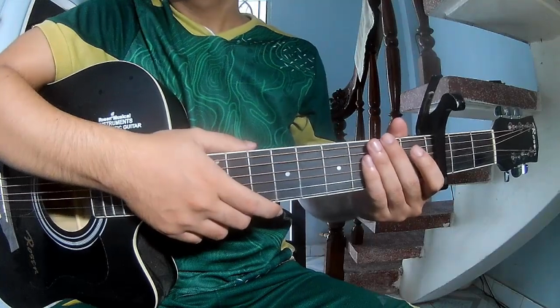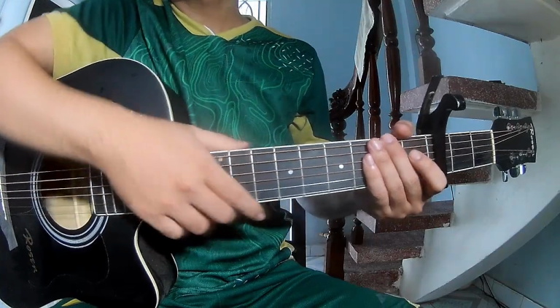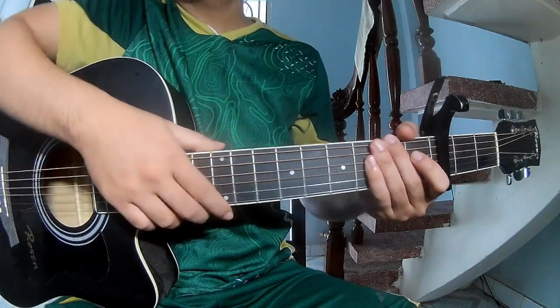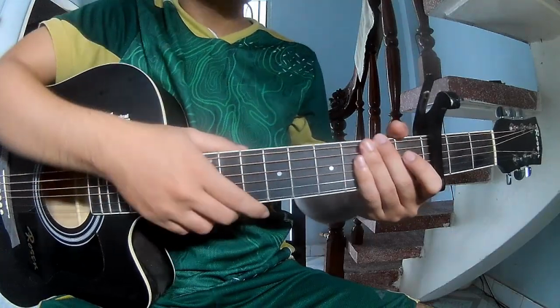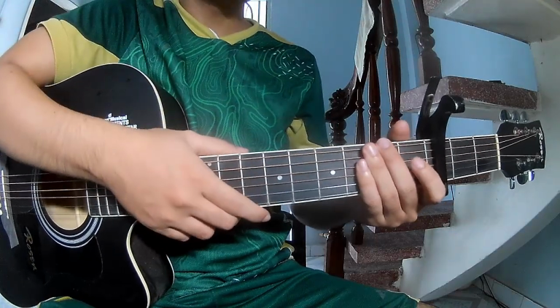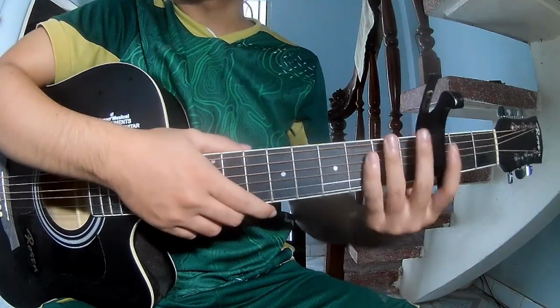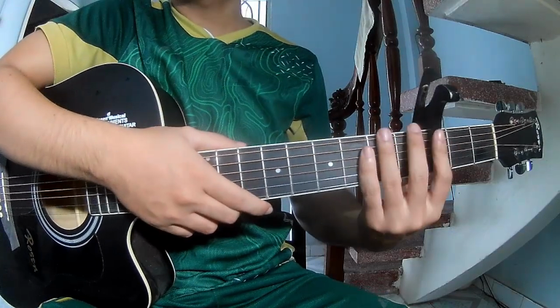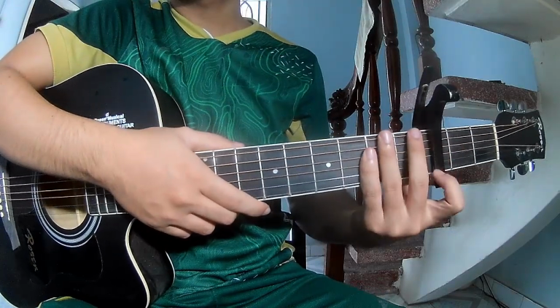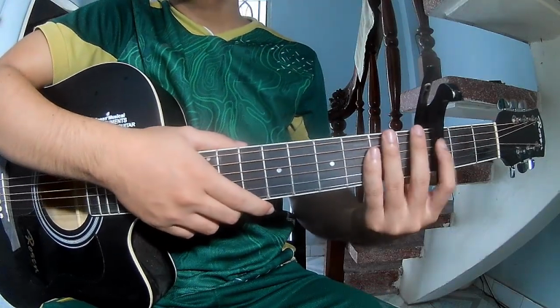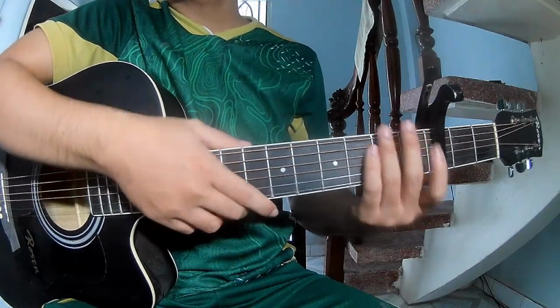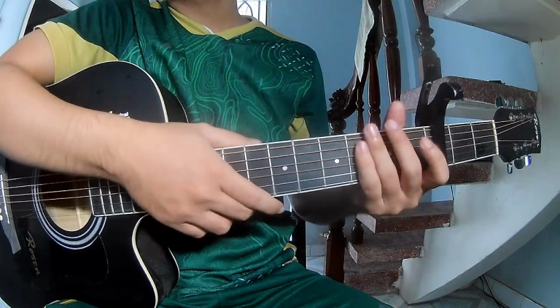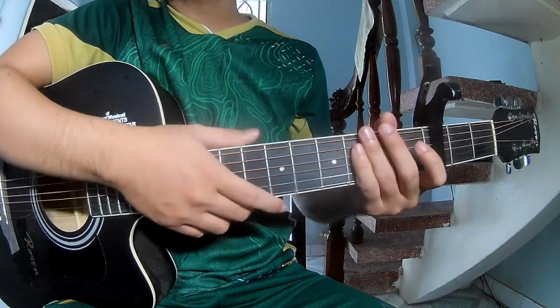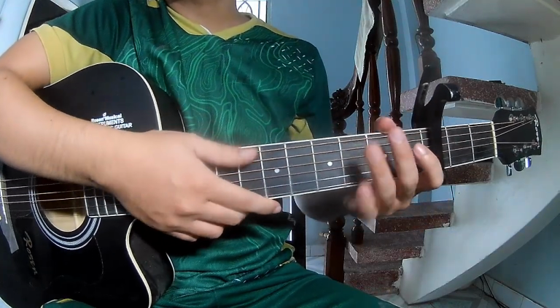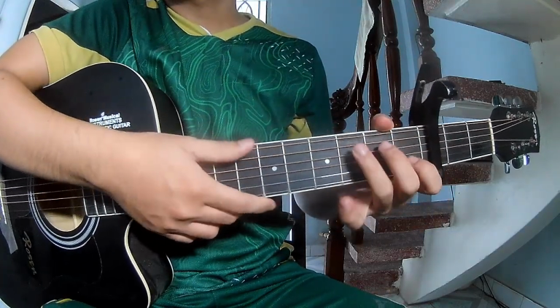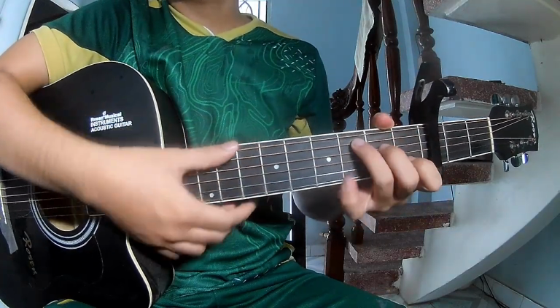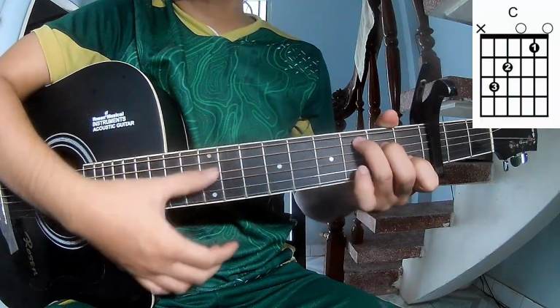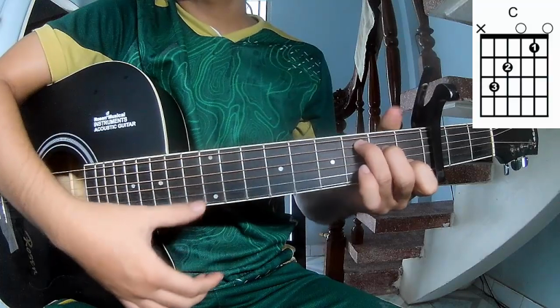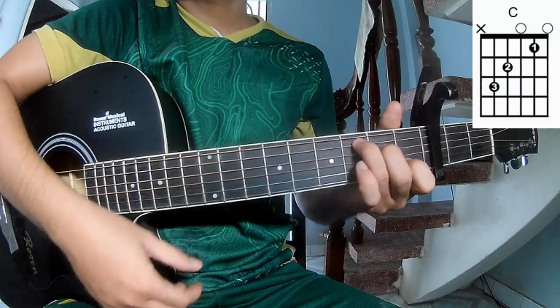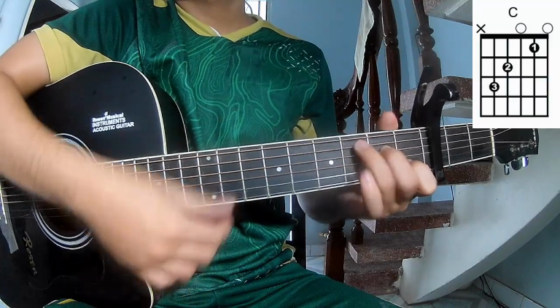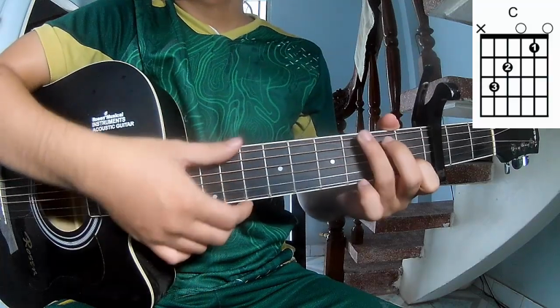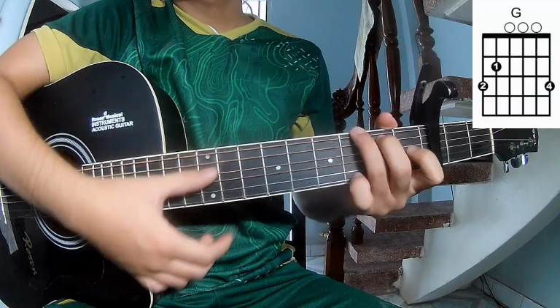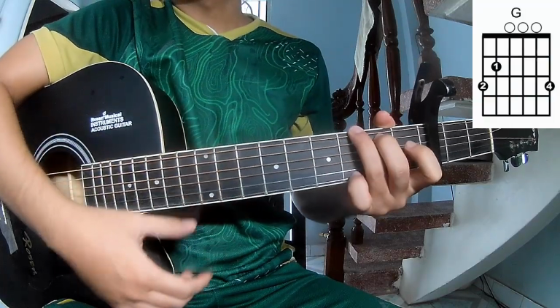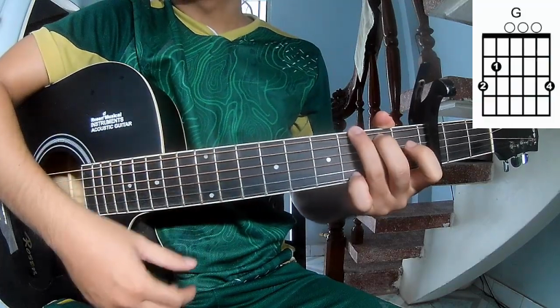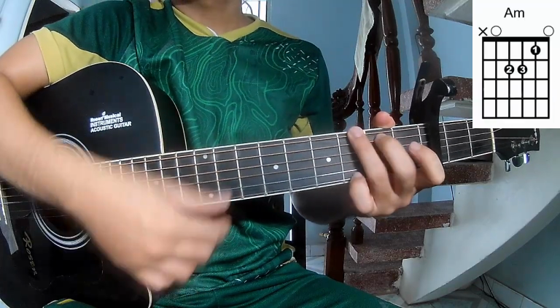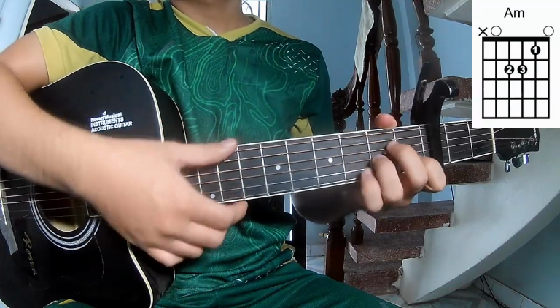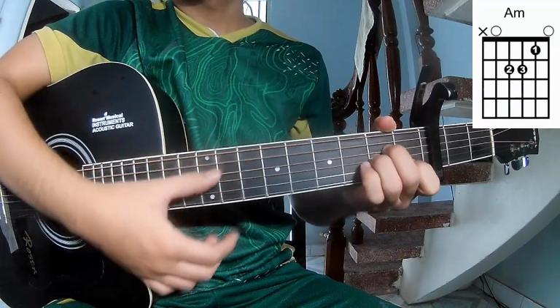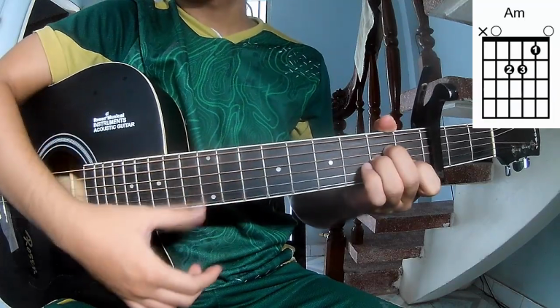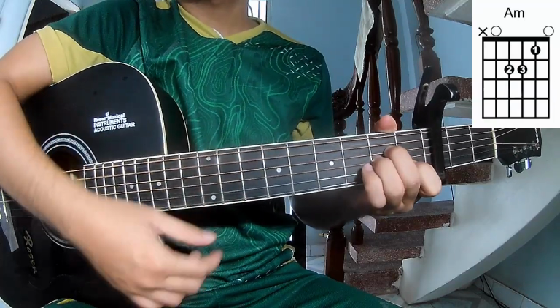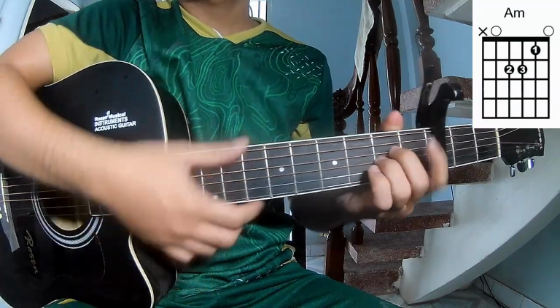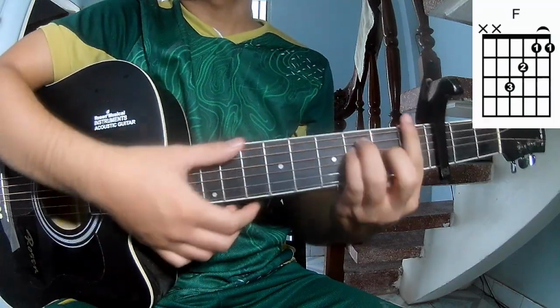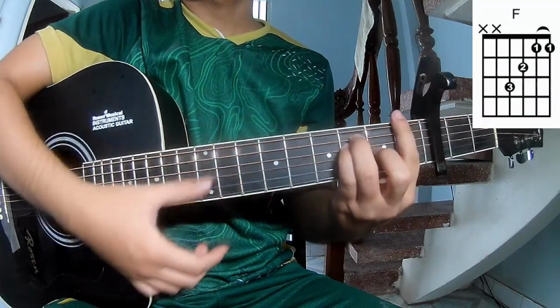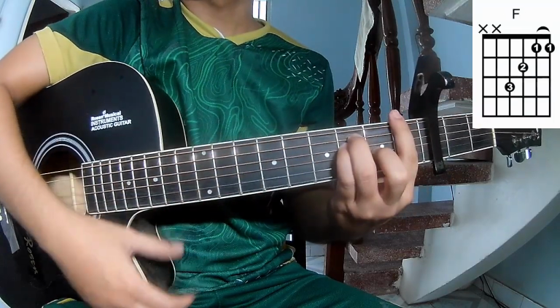First, this song has a tough chord frame. It's called this song A, C, G, Am, and Am.